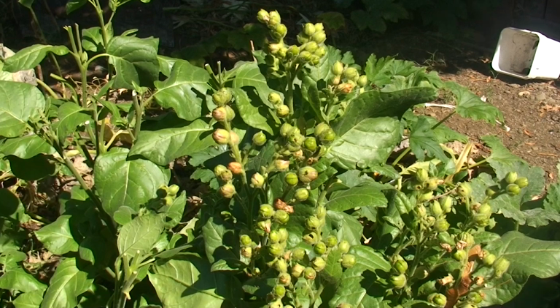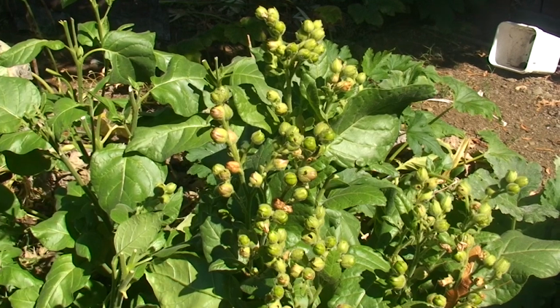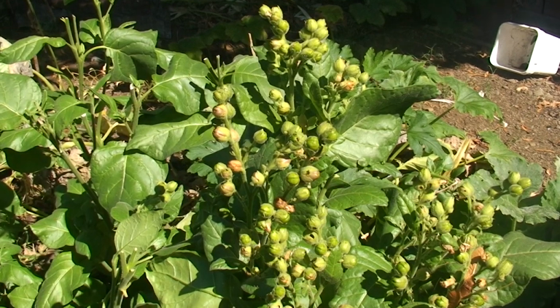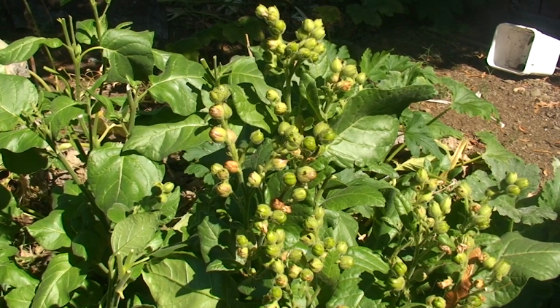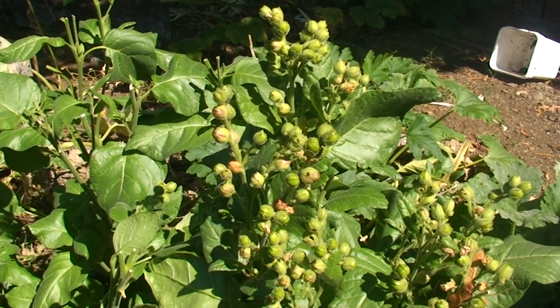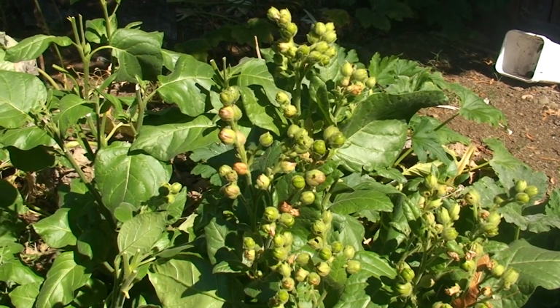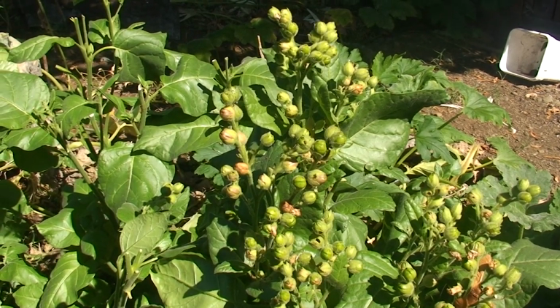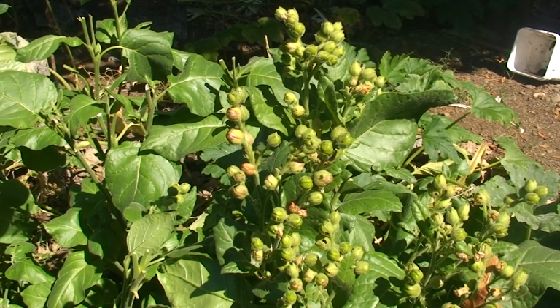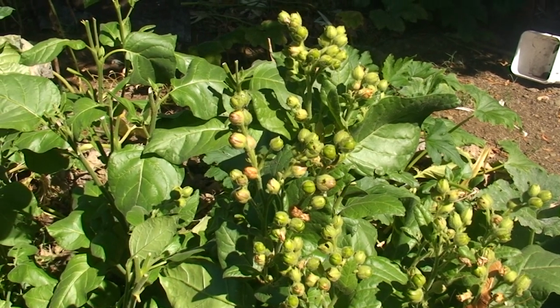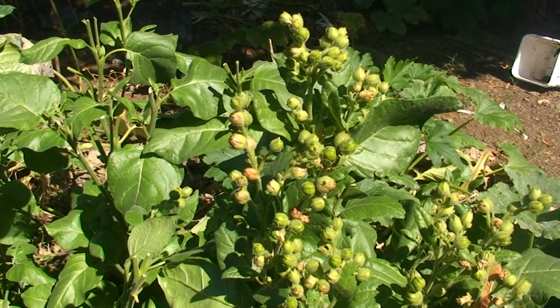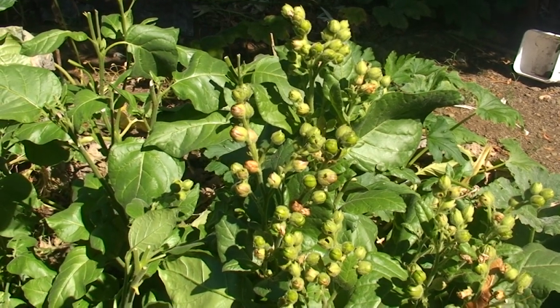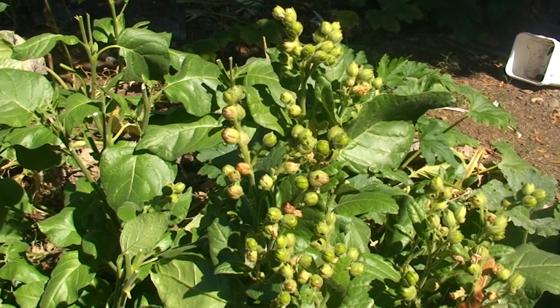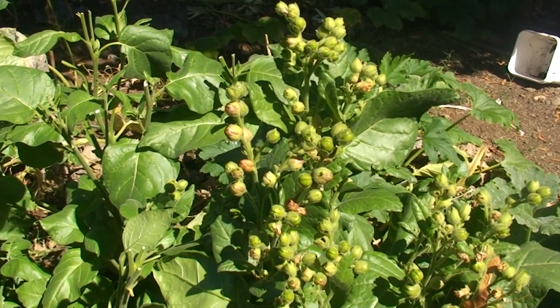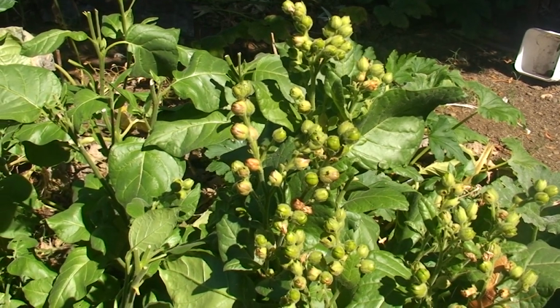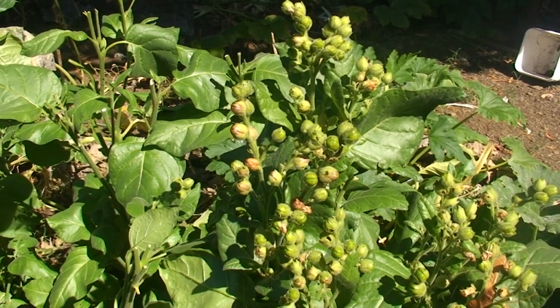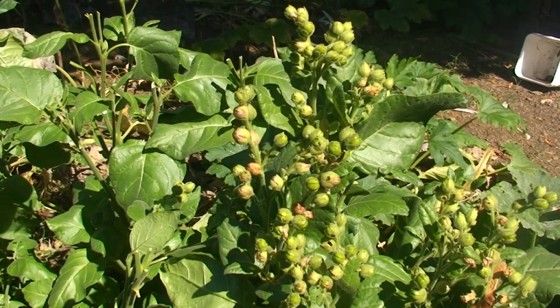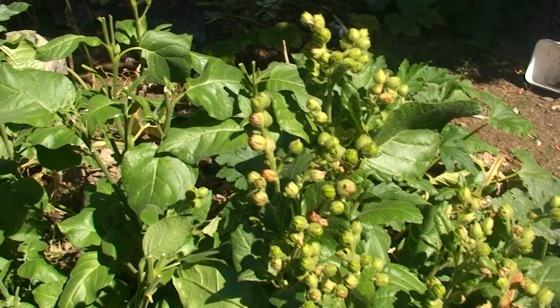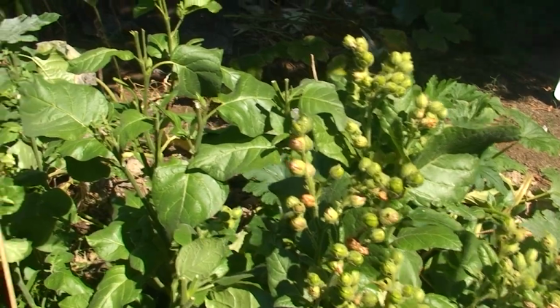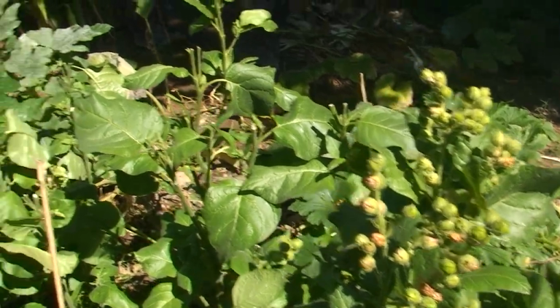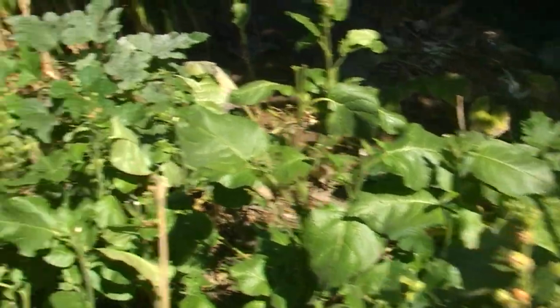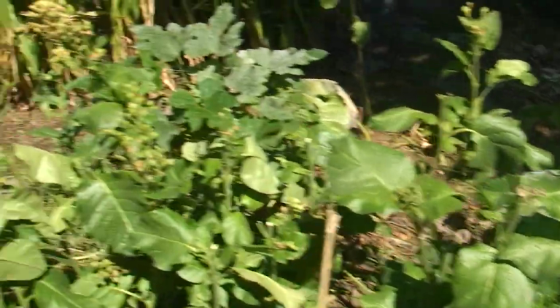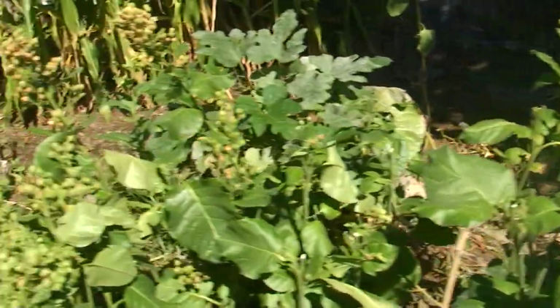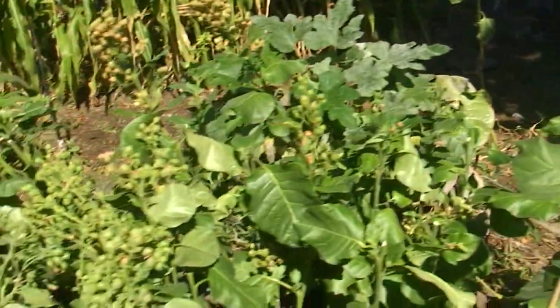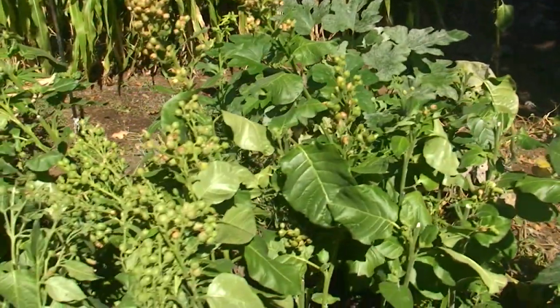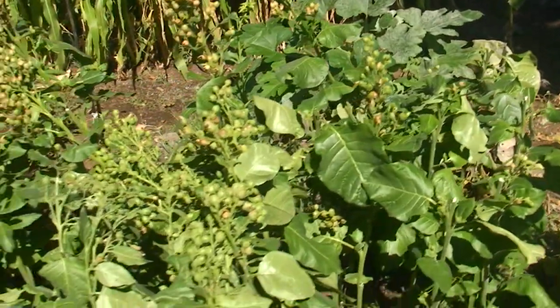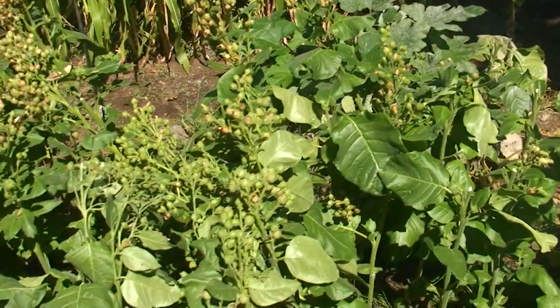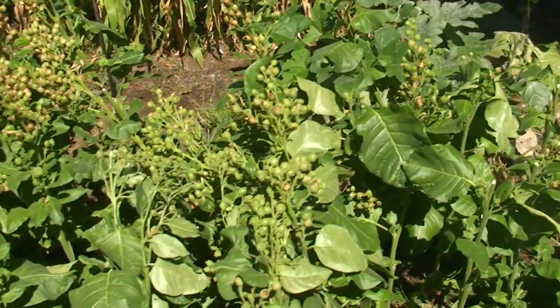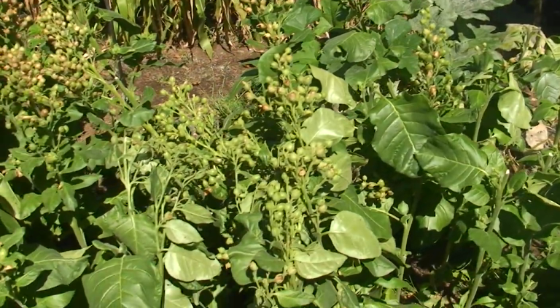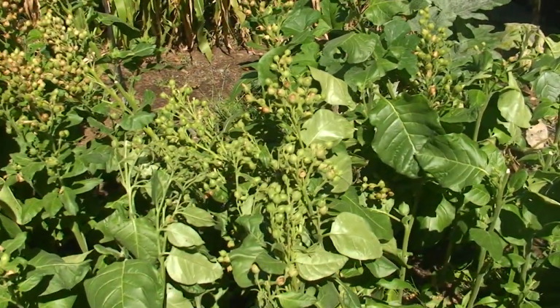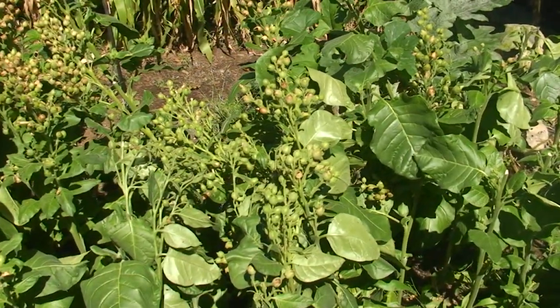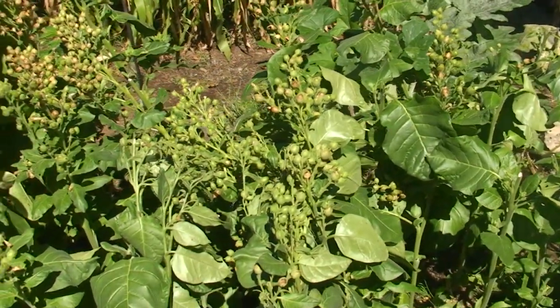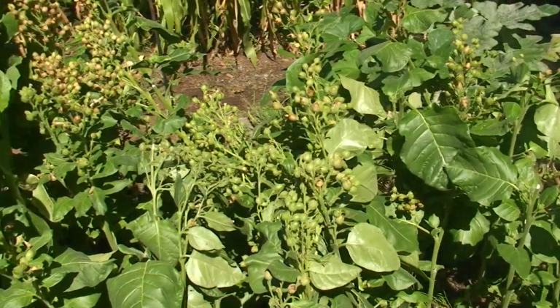Hey everybody. This is a quick update on the tobacco plants and a little informative video about tobacco budworm, harvesting, and drying.